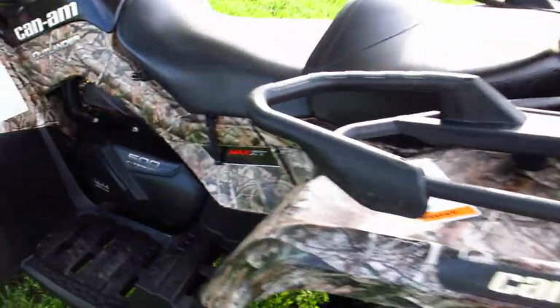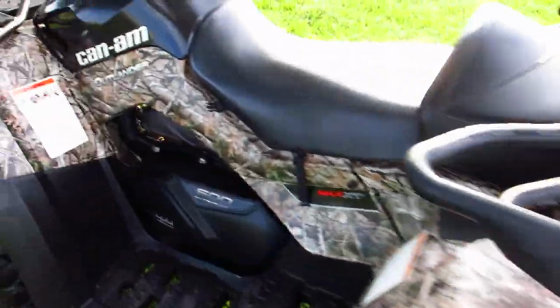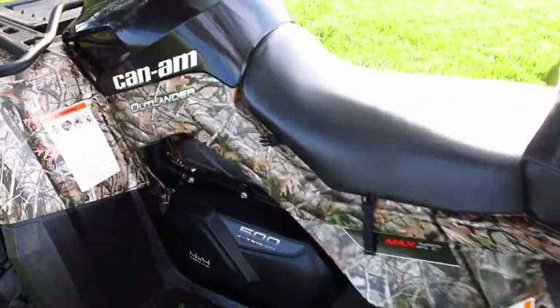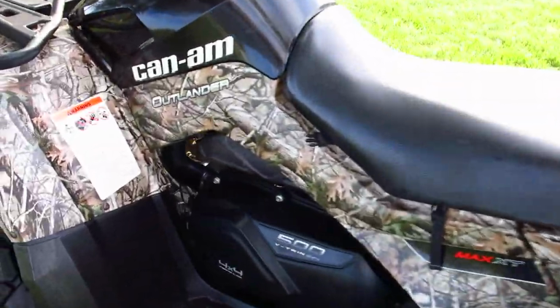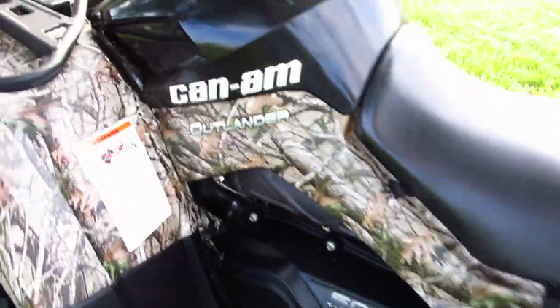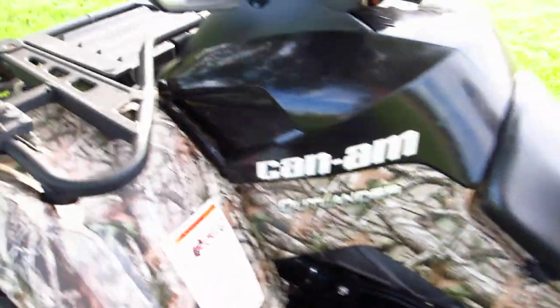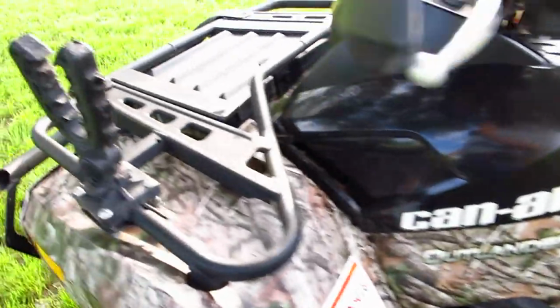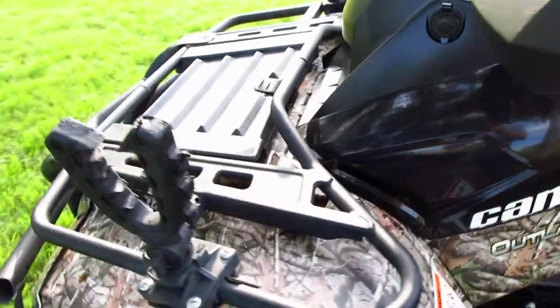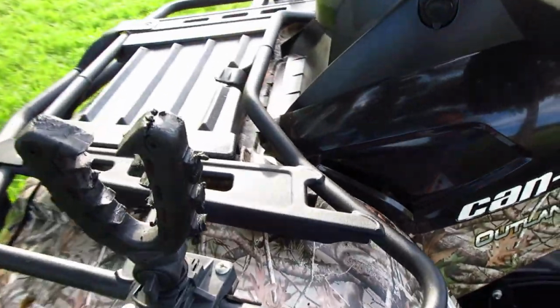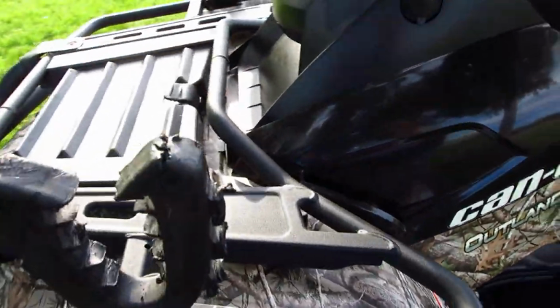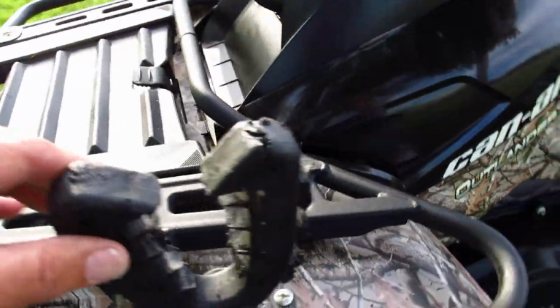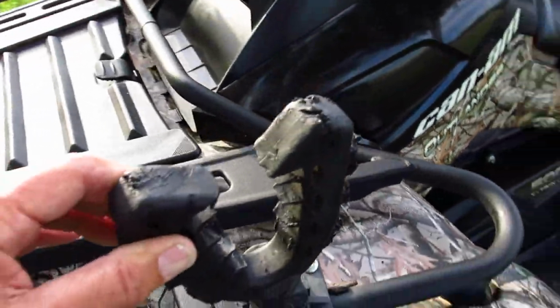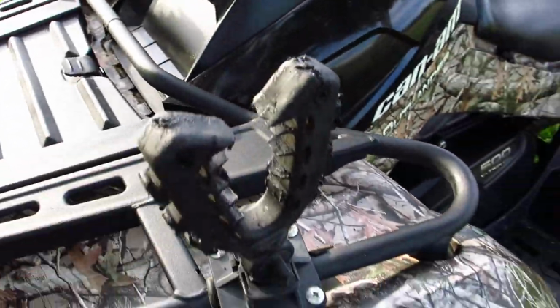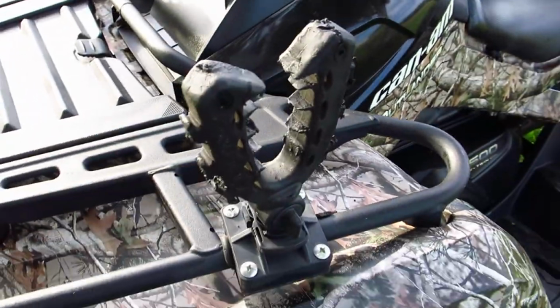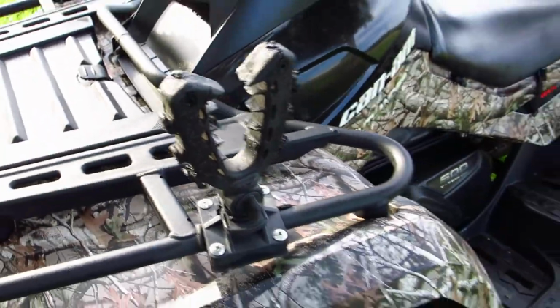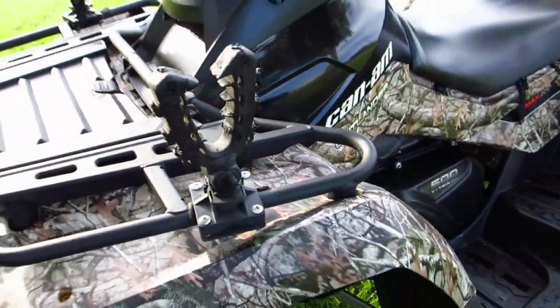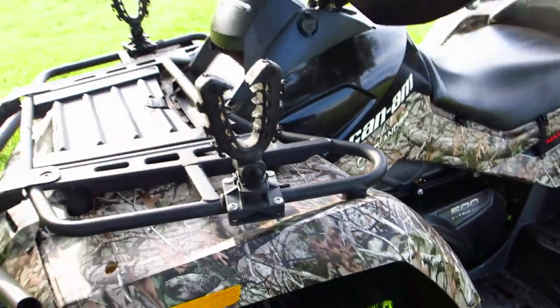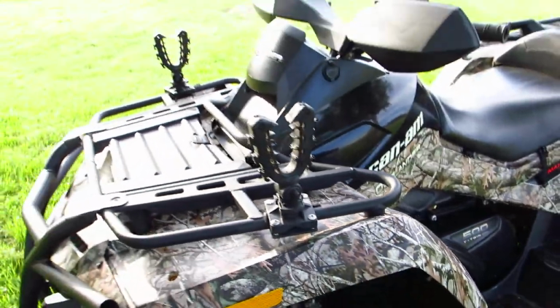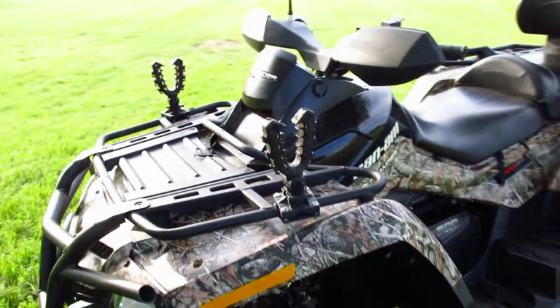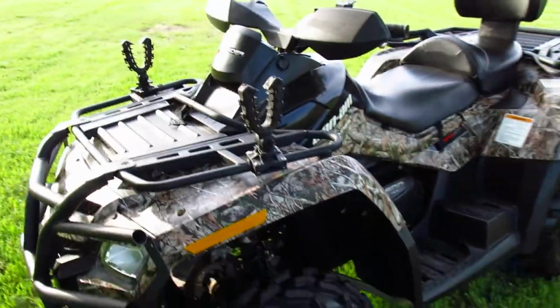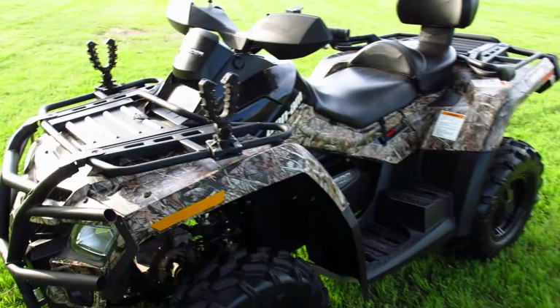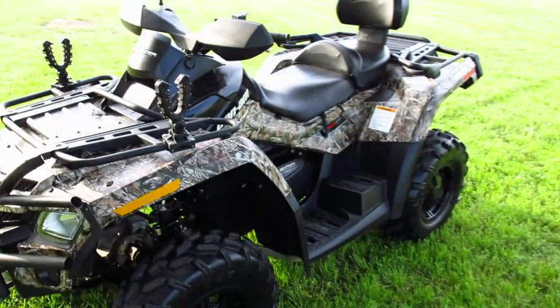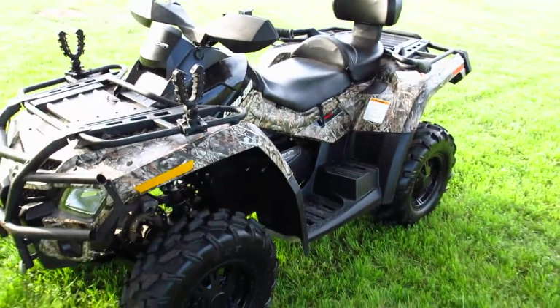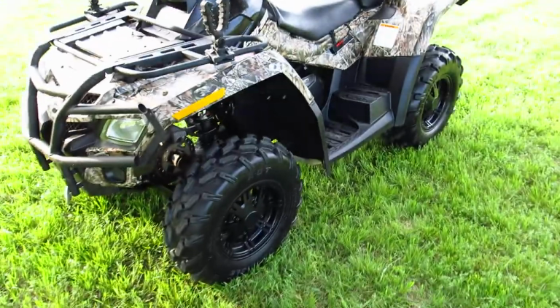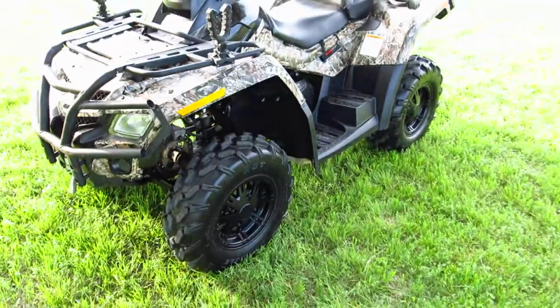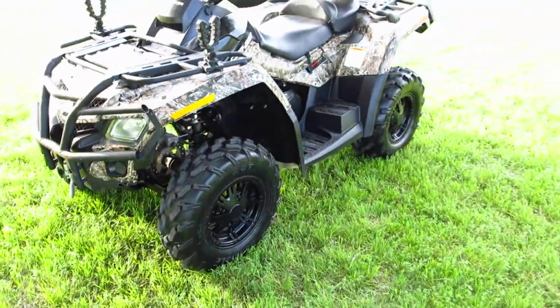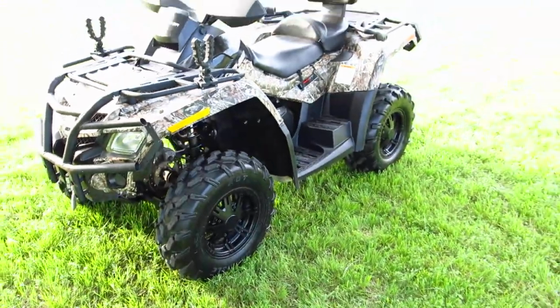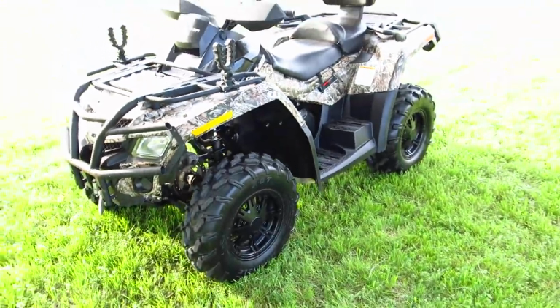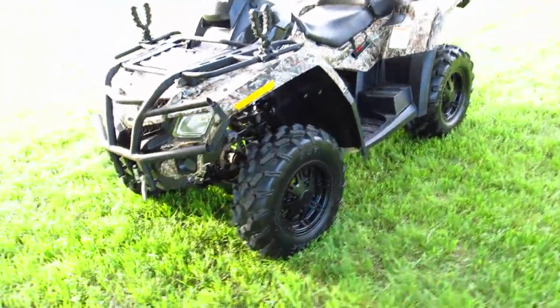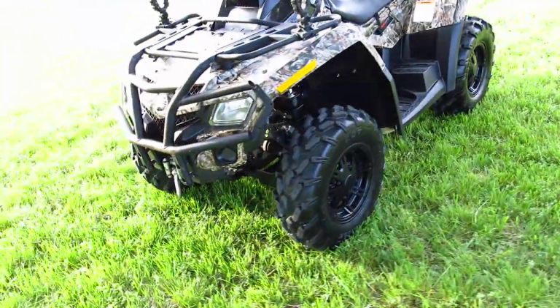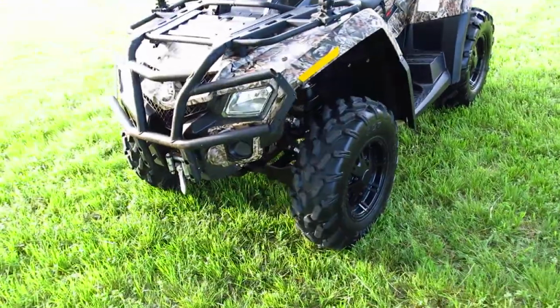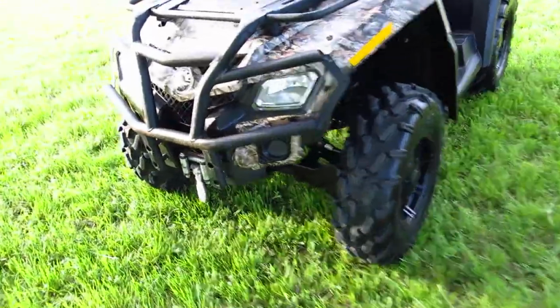This is the camo edition, so you can use it for hunting. The previous owner did just that. And these are the little brackets to hold the gun scabbard — I believe that's how you say it. It does have a winch on the front.